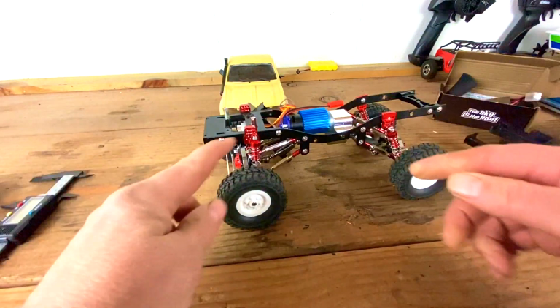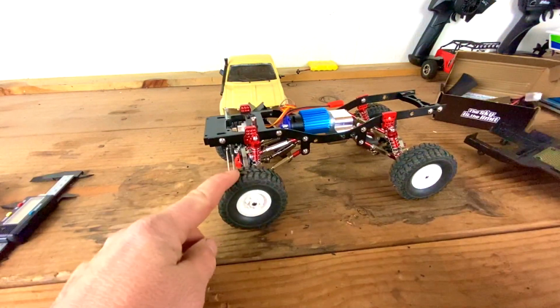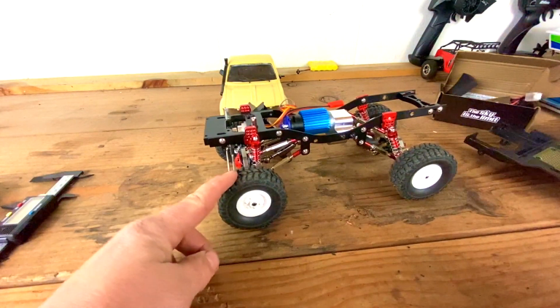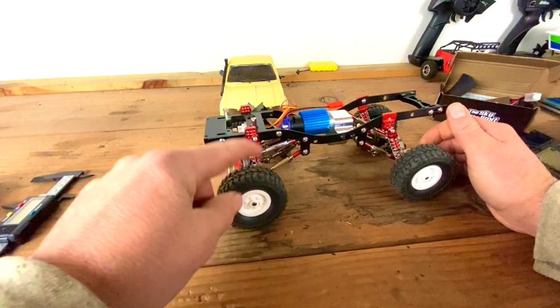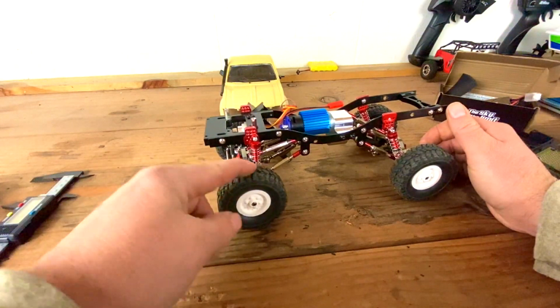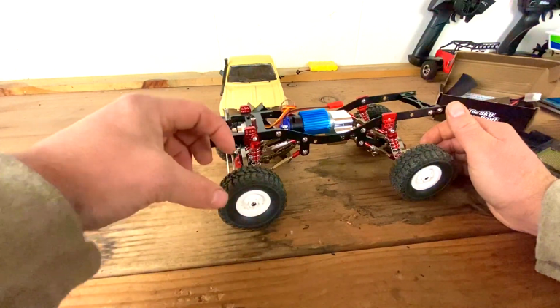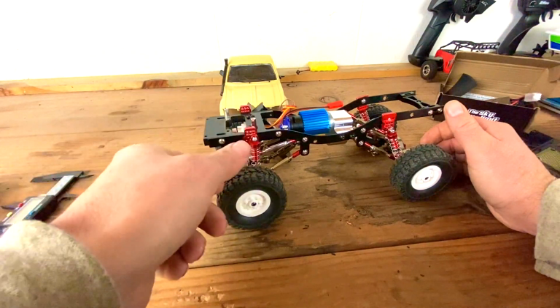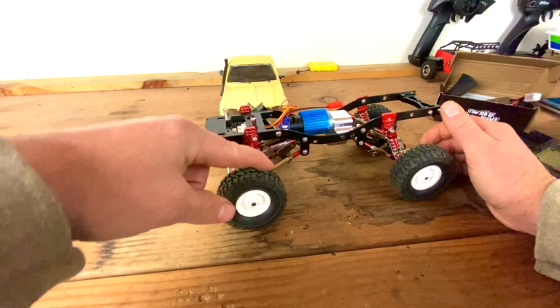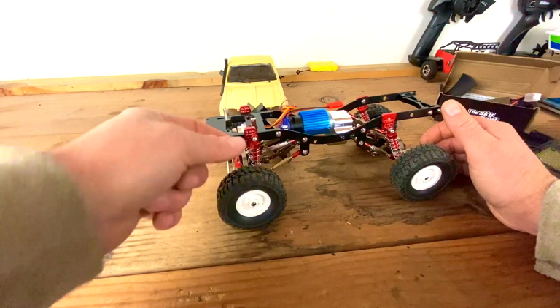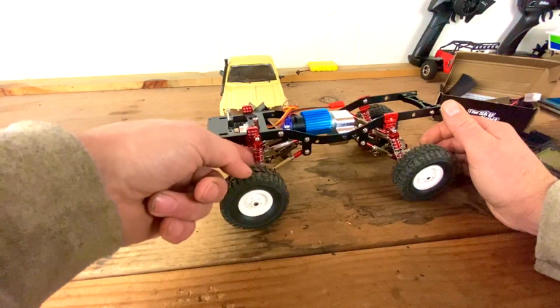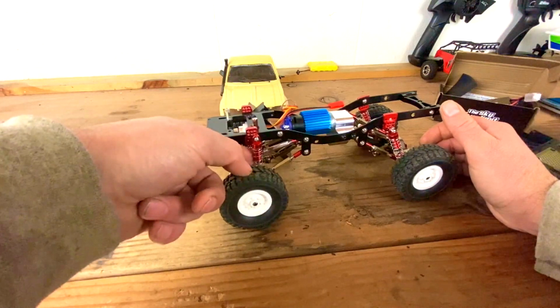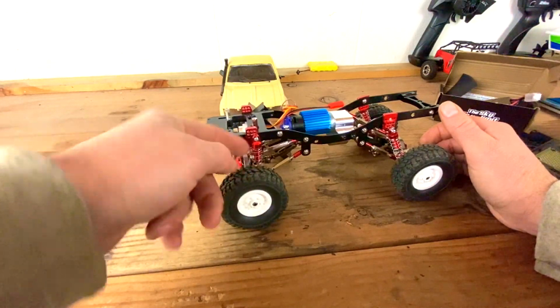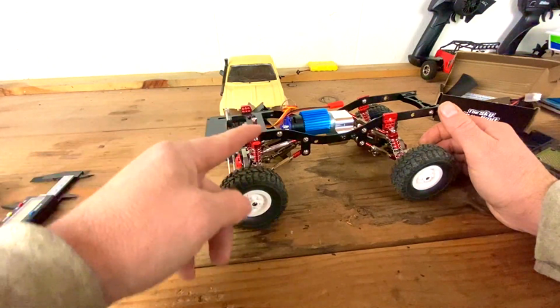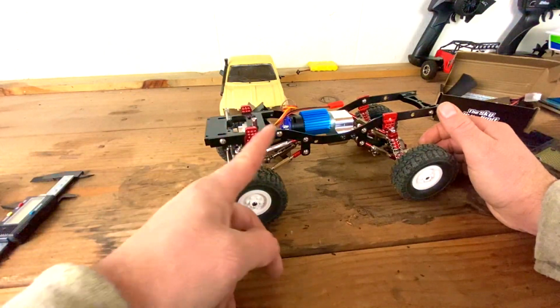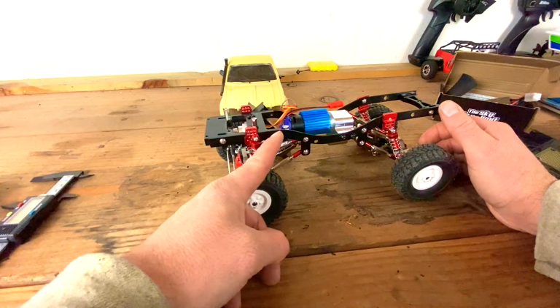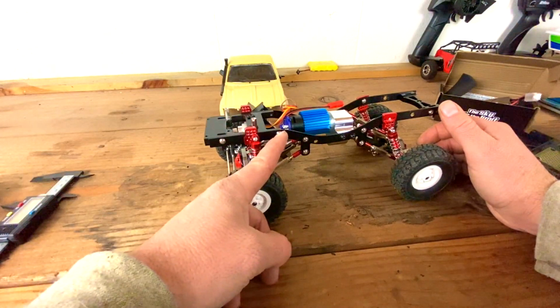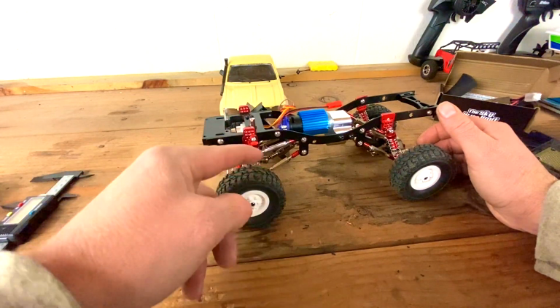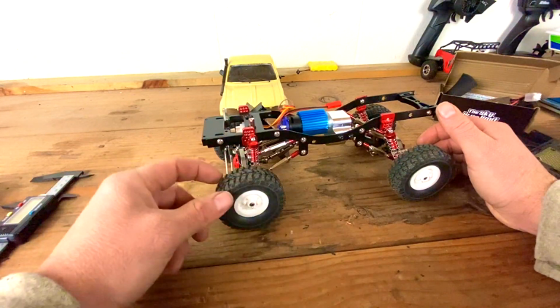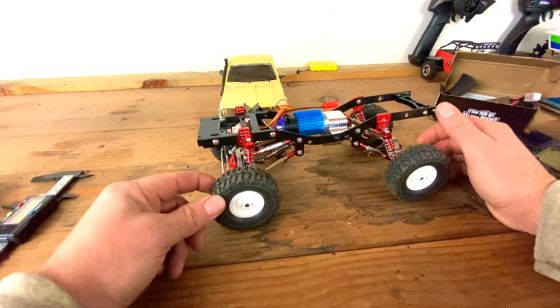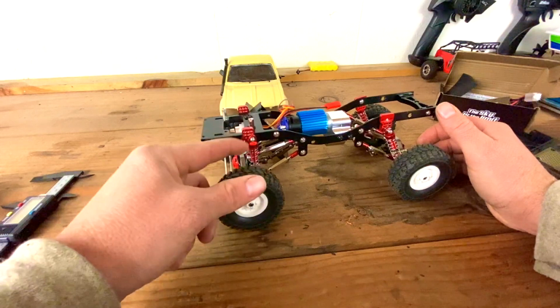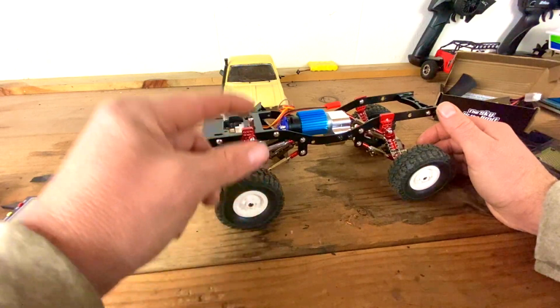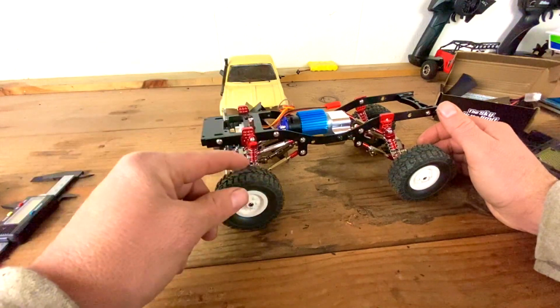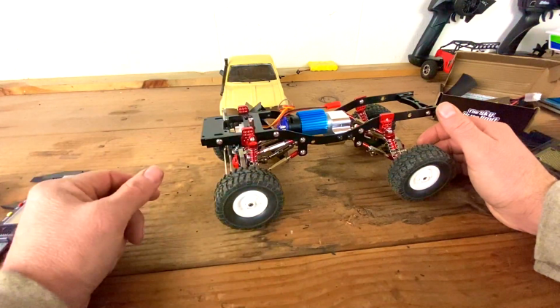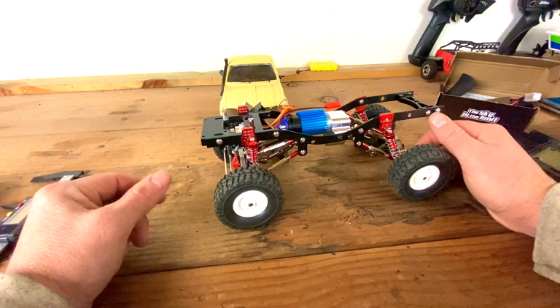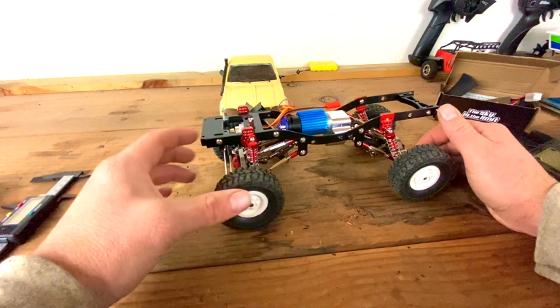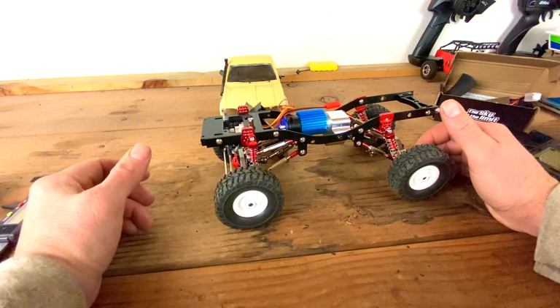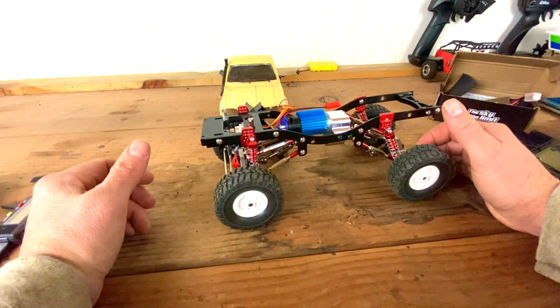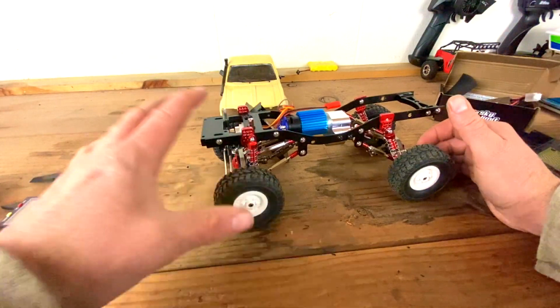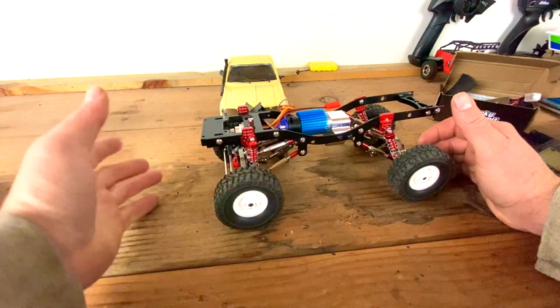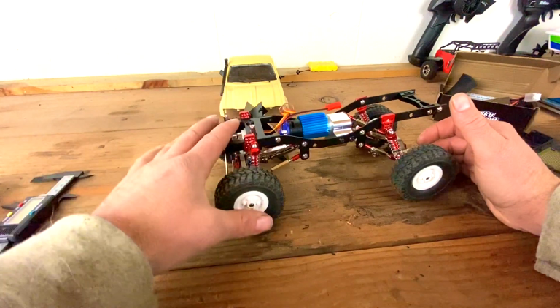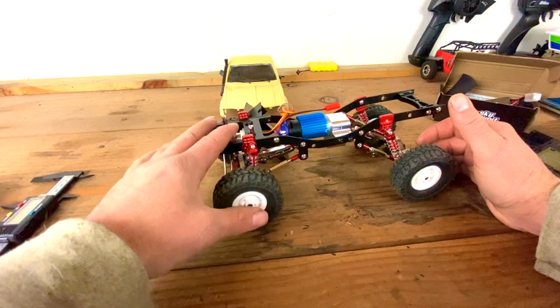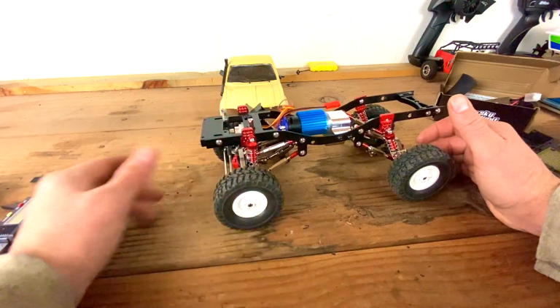I can't do the same mod to the front because when I turn, the tires actually hit the shock. If I put the shocks back further it's going to make the tires hit the shocks a lot sooner, so I won't be able to turn as far. I just have to leave the front the way it is, but the back definitely helped out.